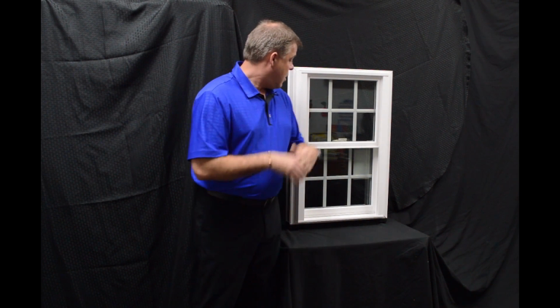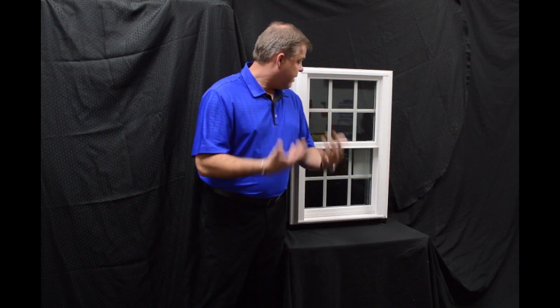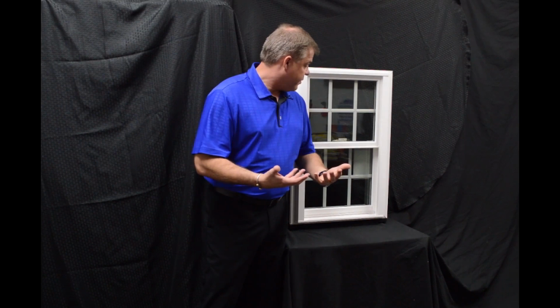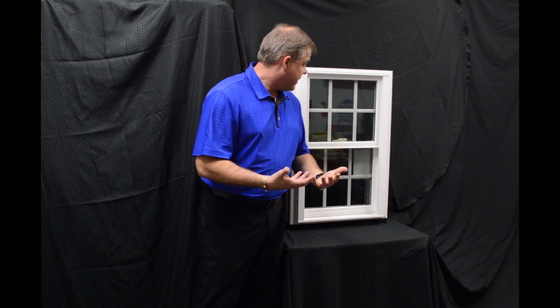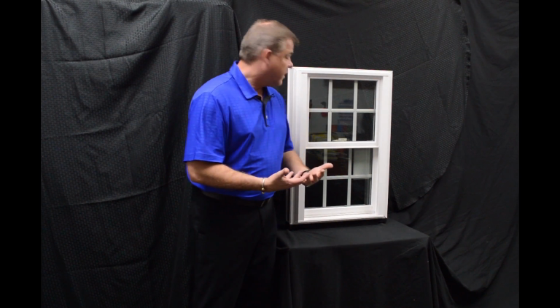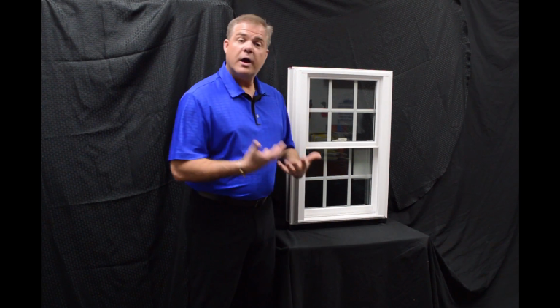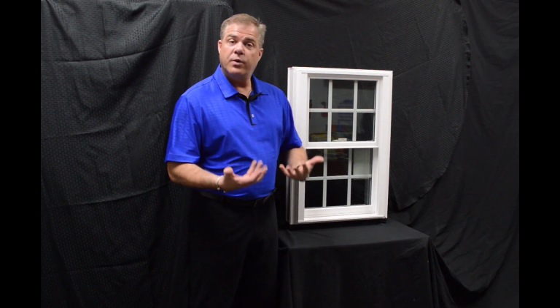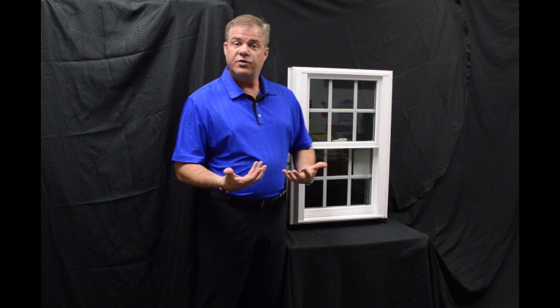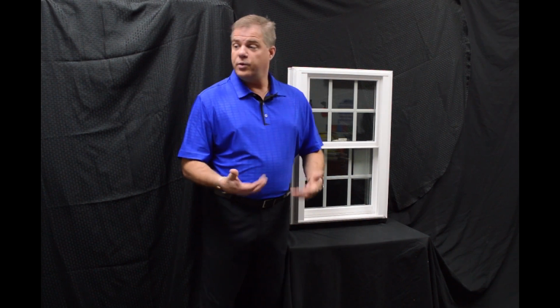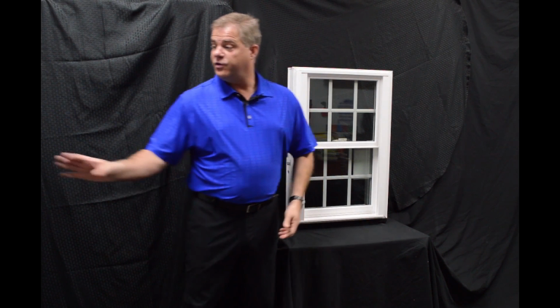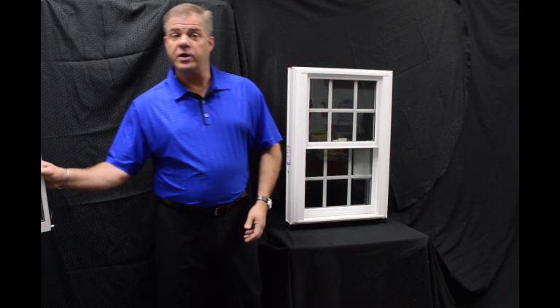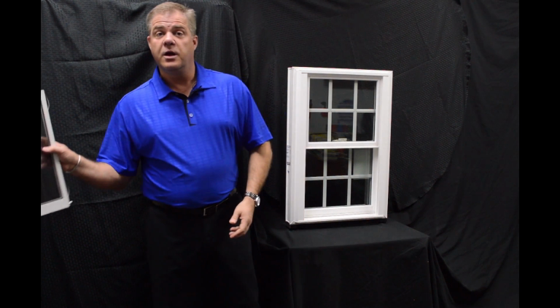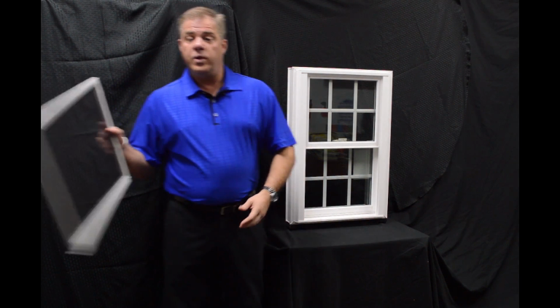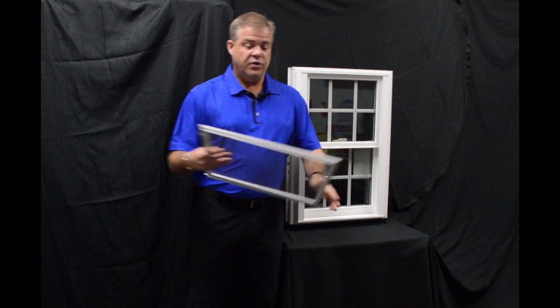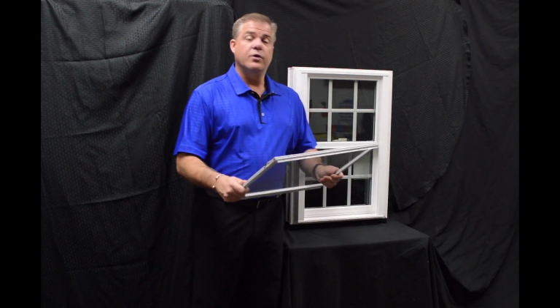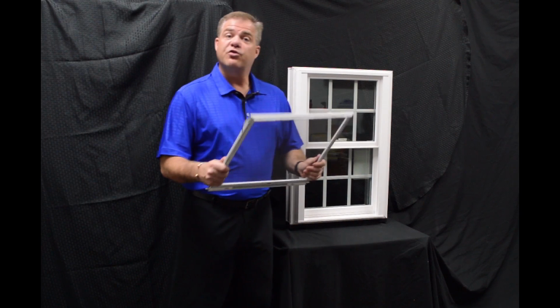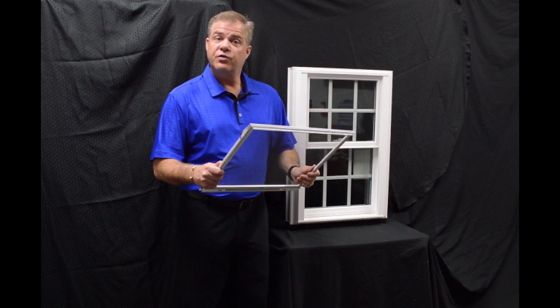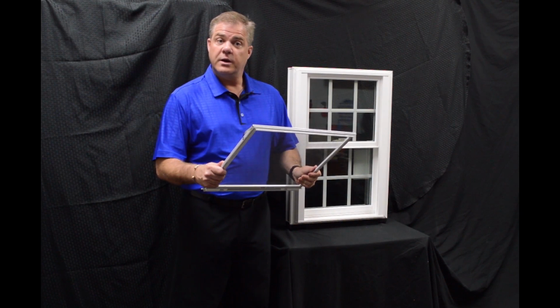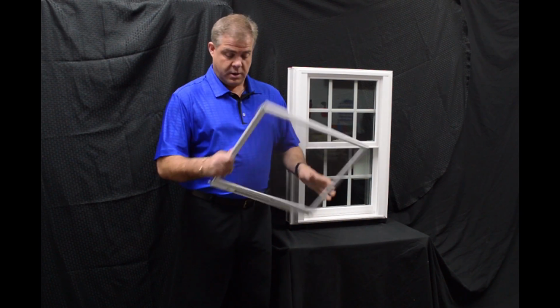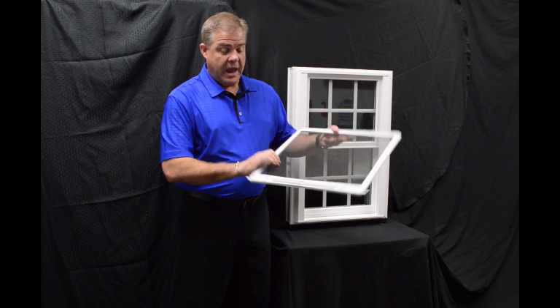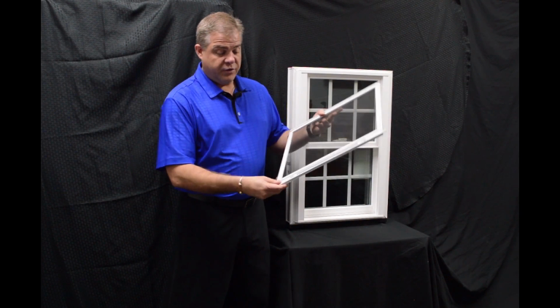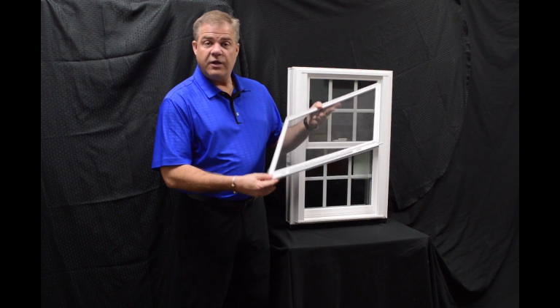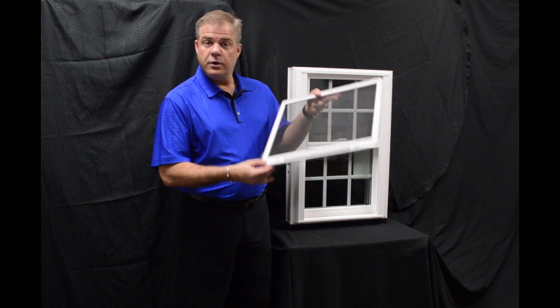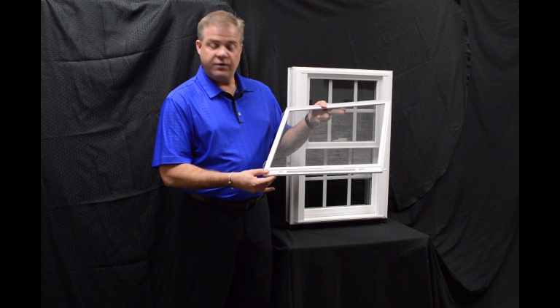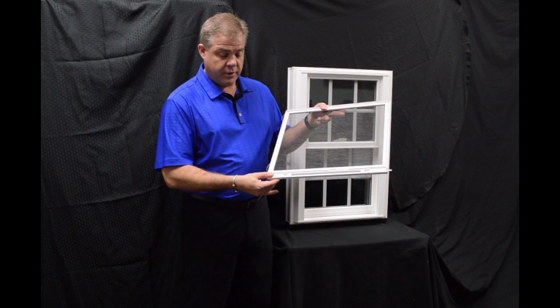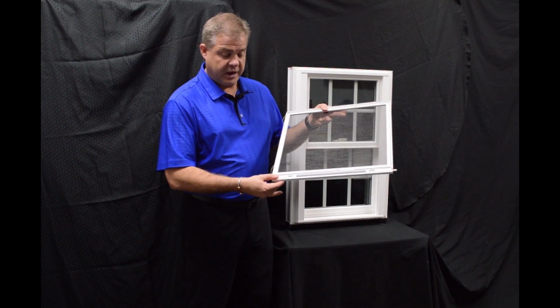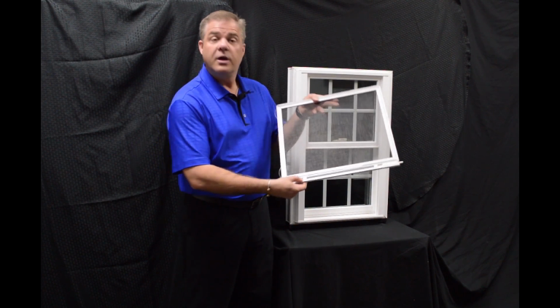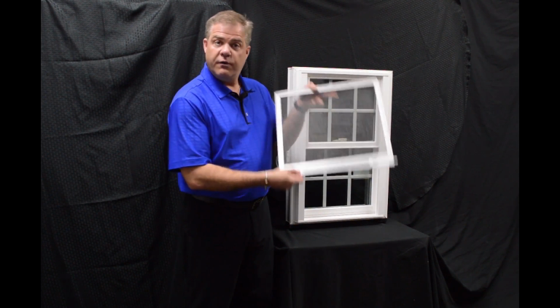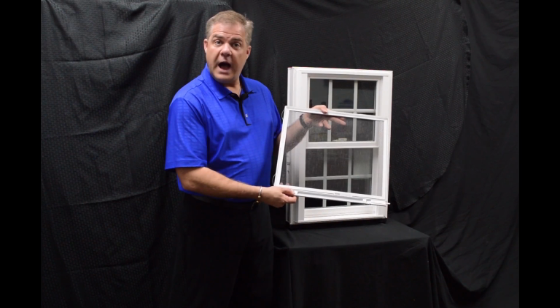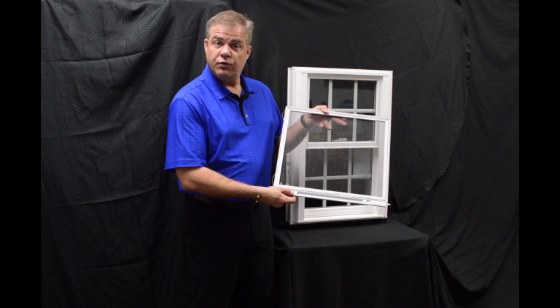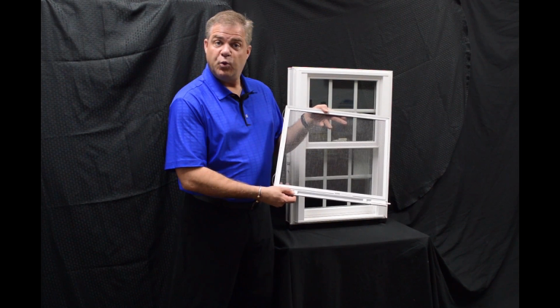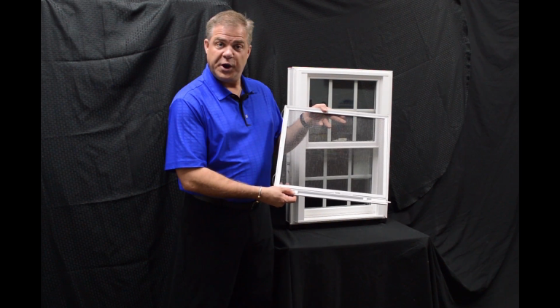One of the final things I wanted to talk about with the exterior of the window is the screen. We feature a fully extruded screen, and it also has, for a little added security protection, a full locking screen with the window.